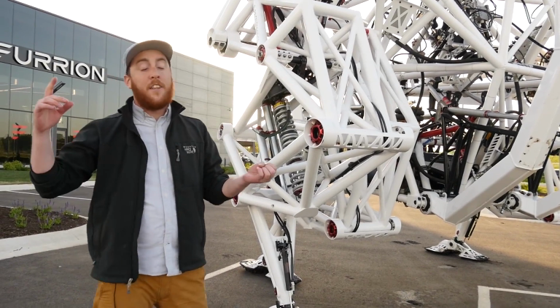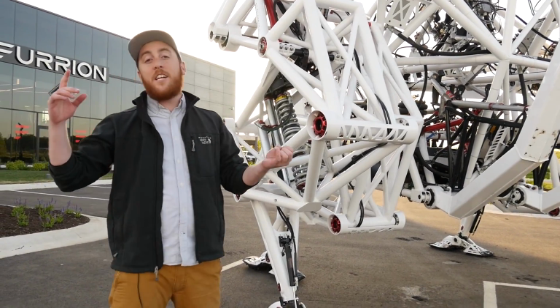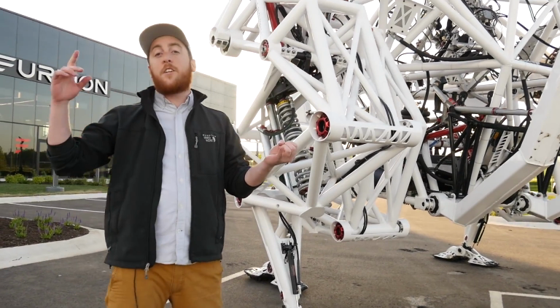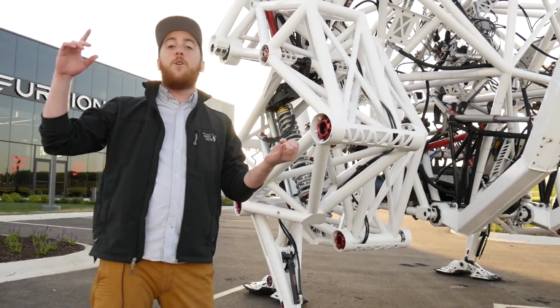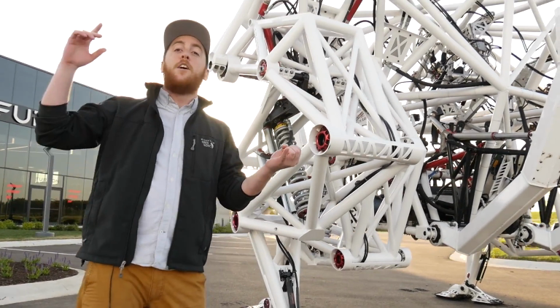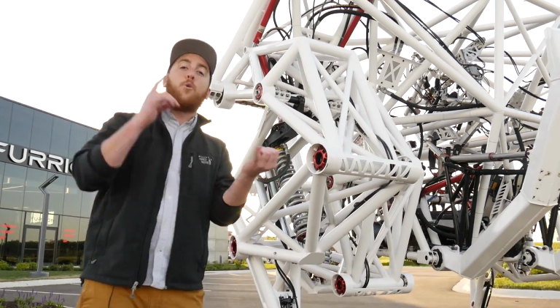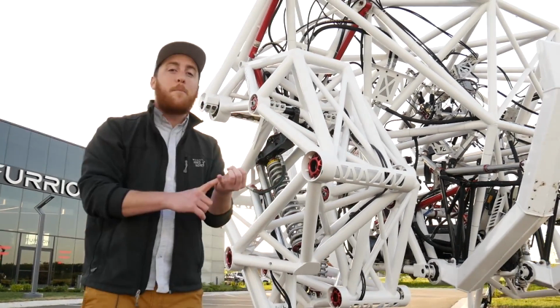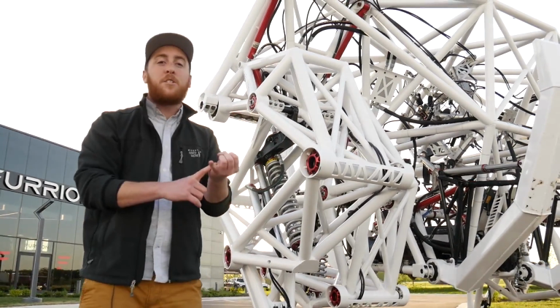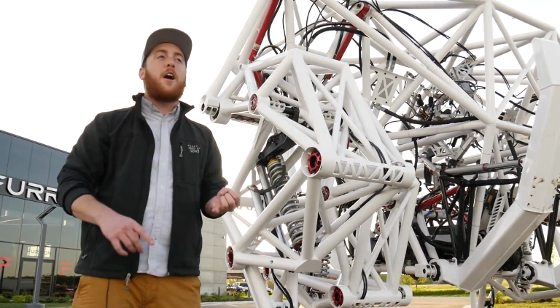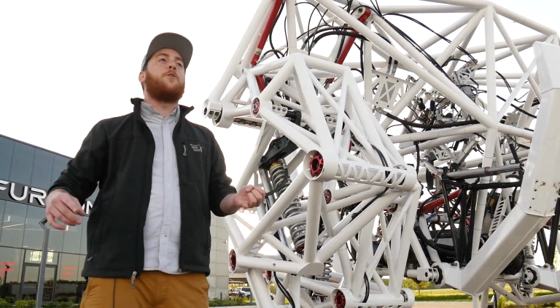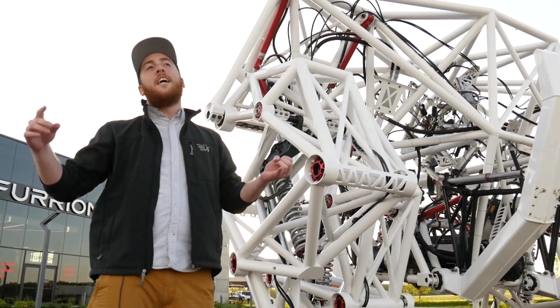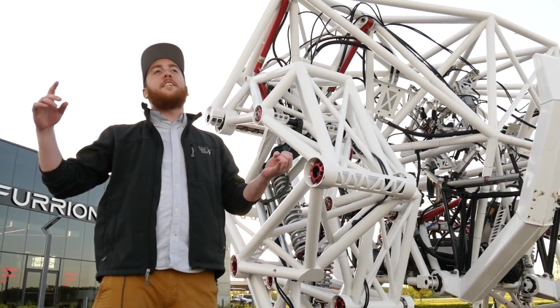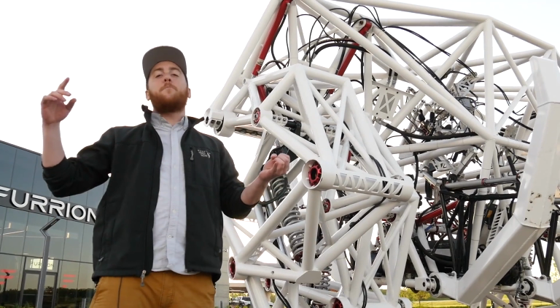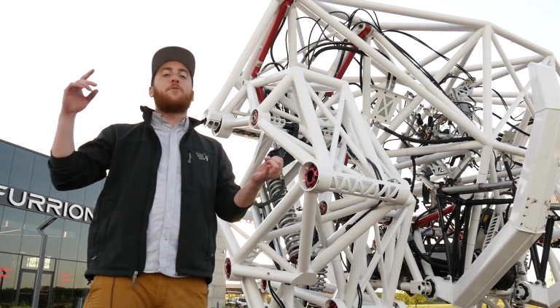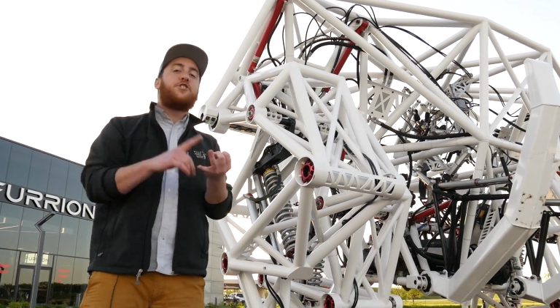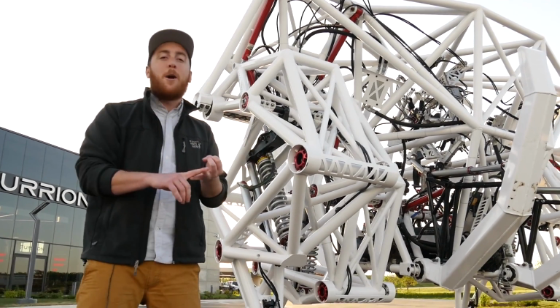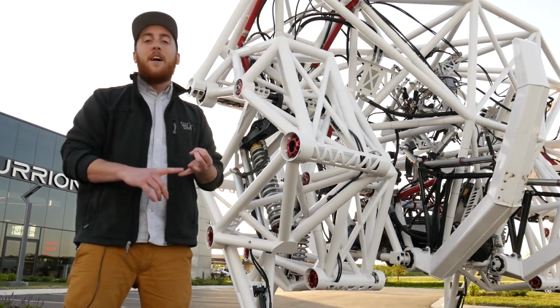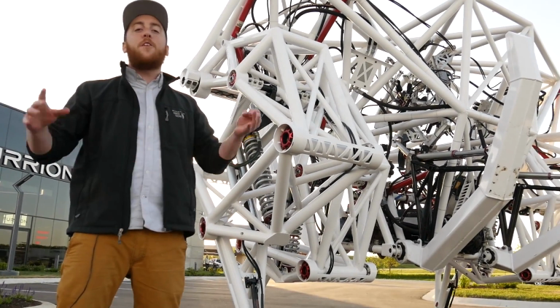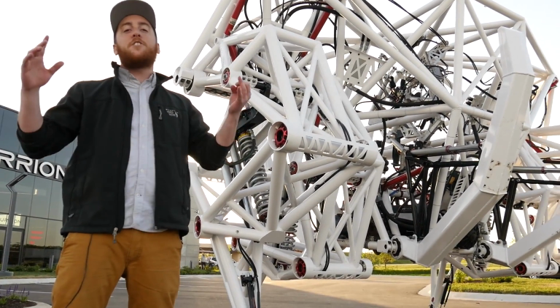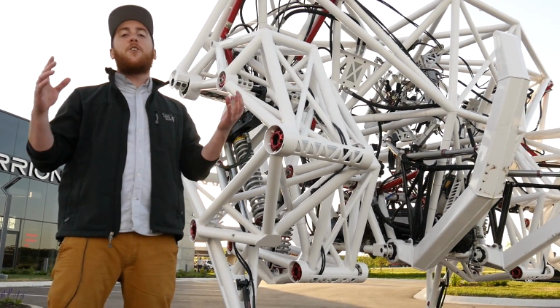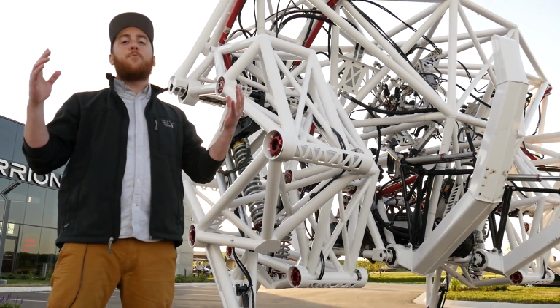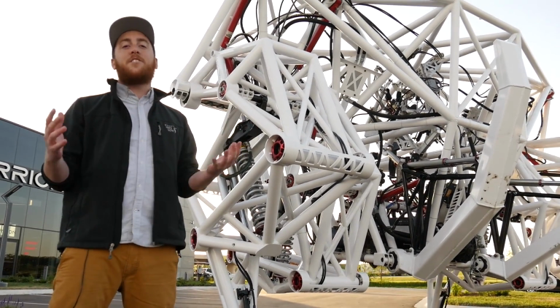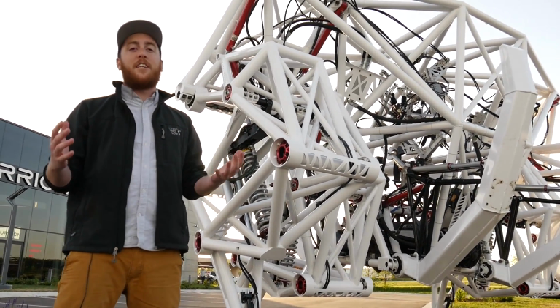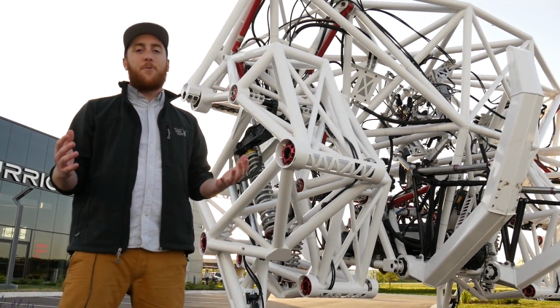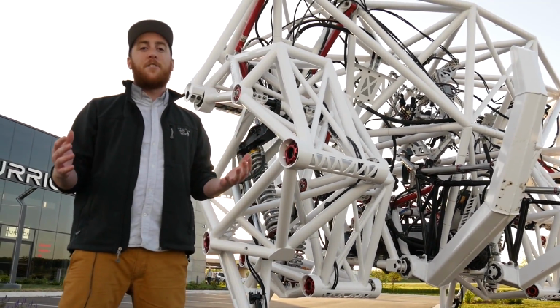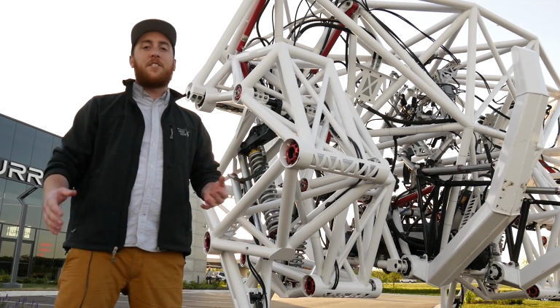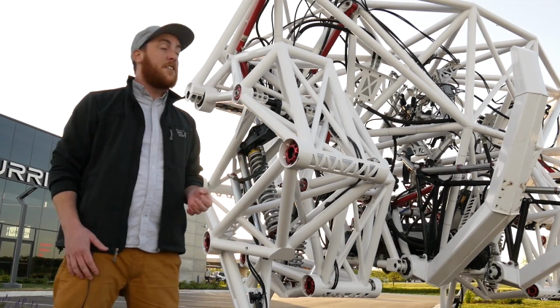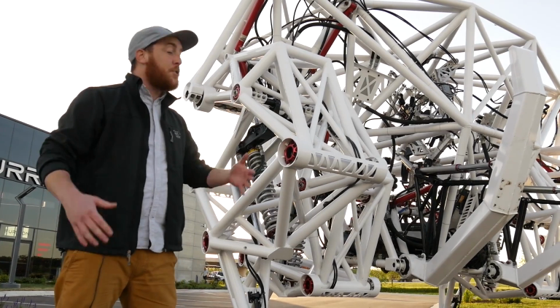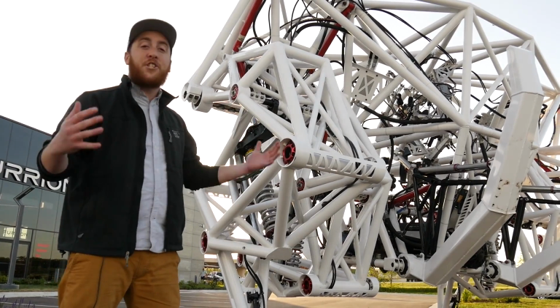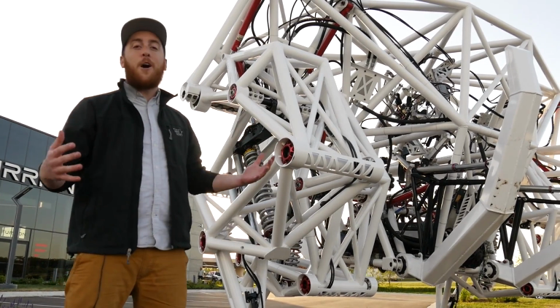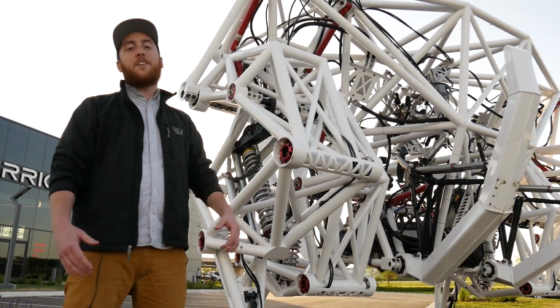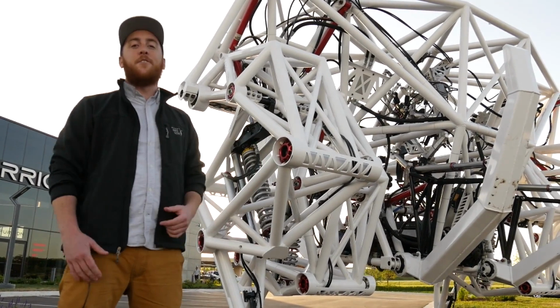They say it's going to run 20 miles per hour. It's going to be able to jump. They're even going to start a racing league around this thing. So let's check out what it can do.